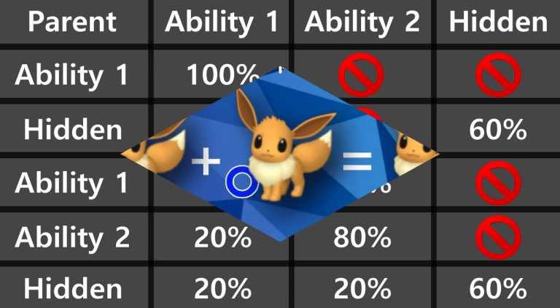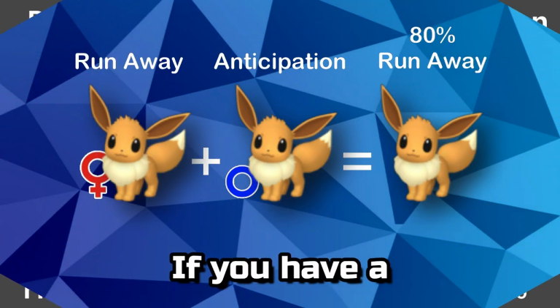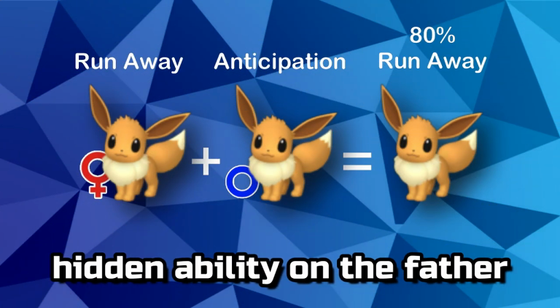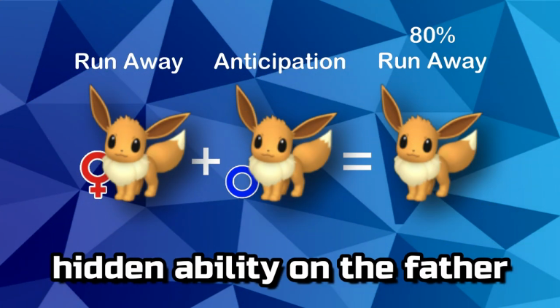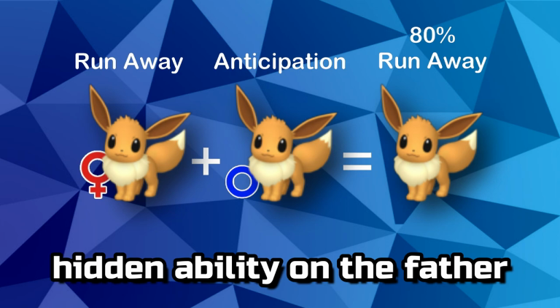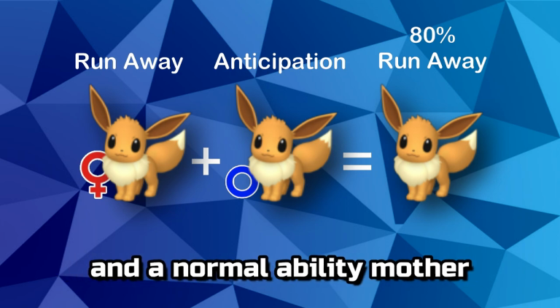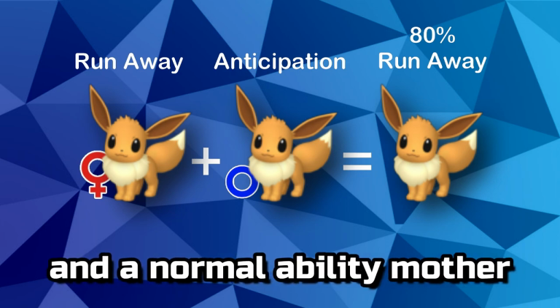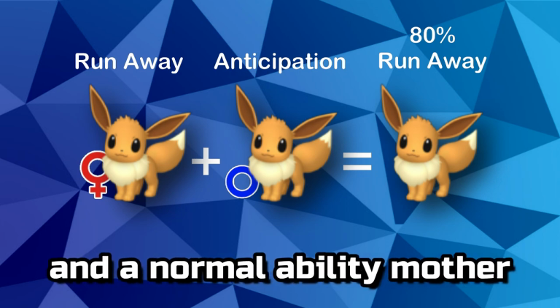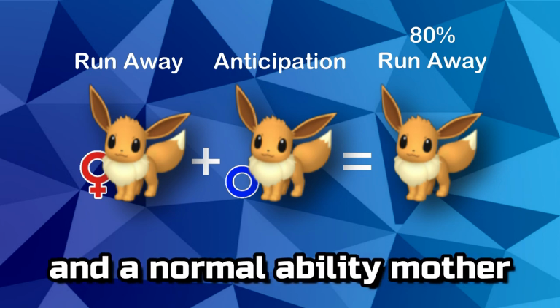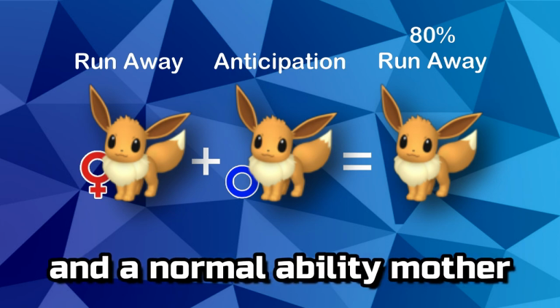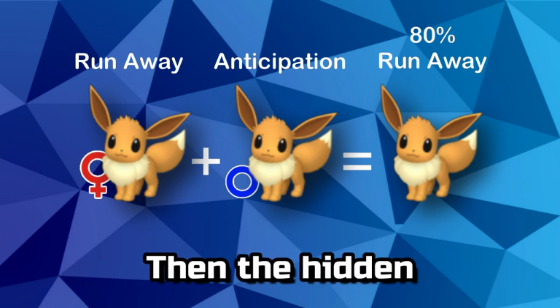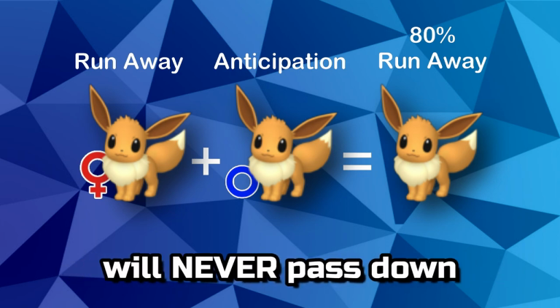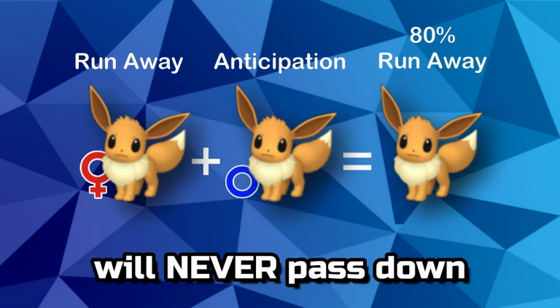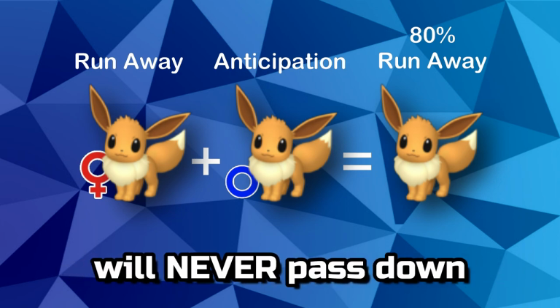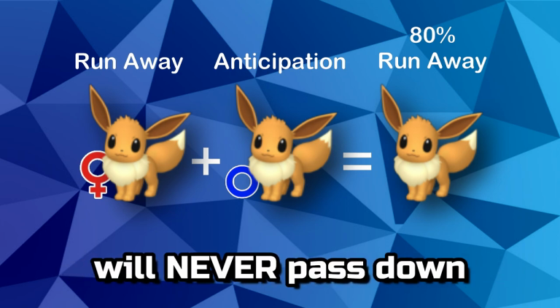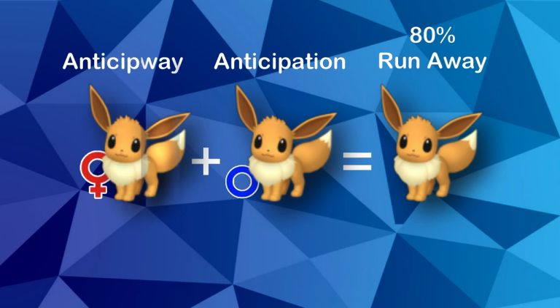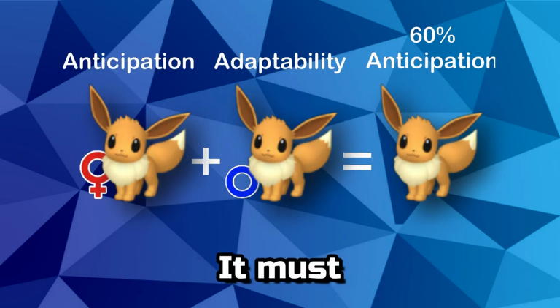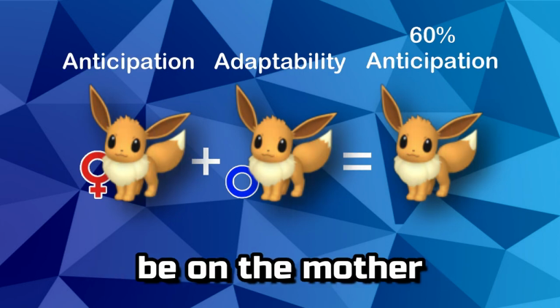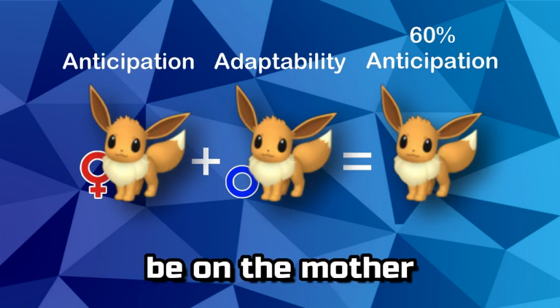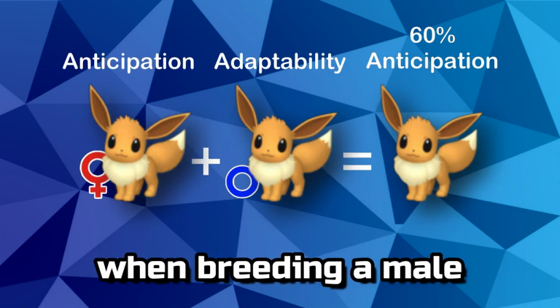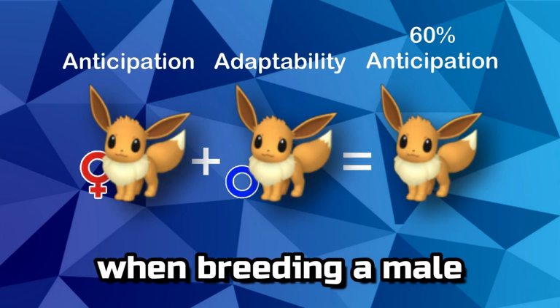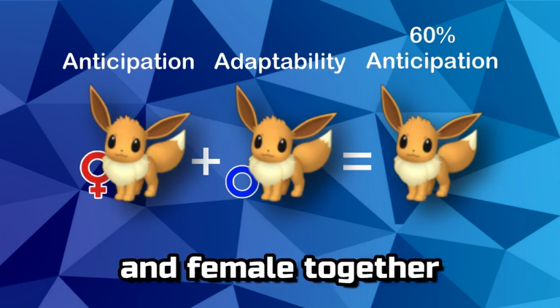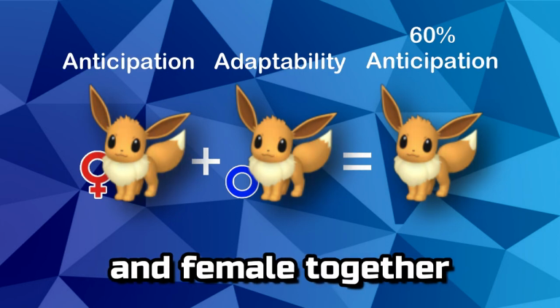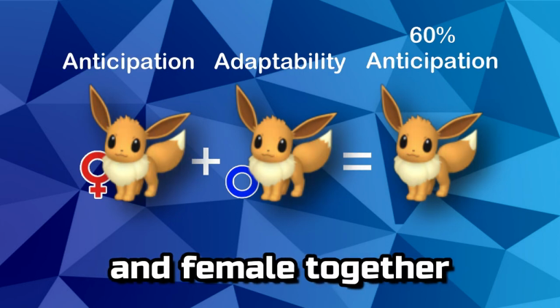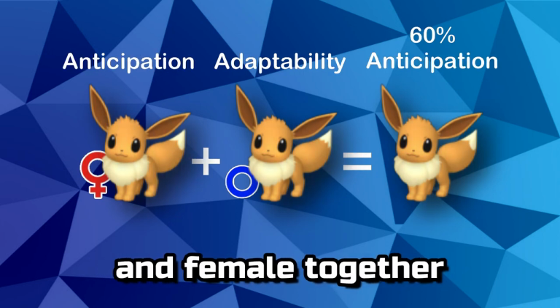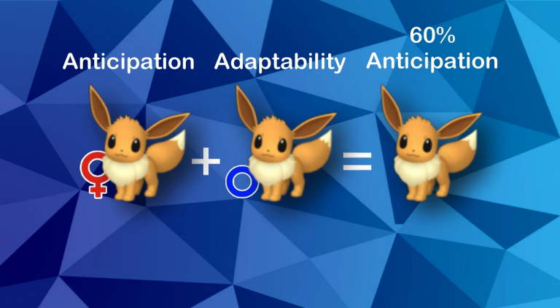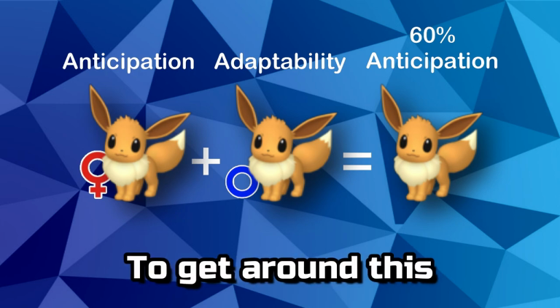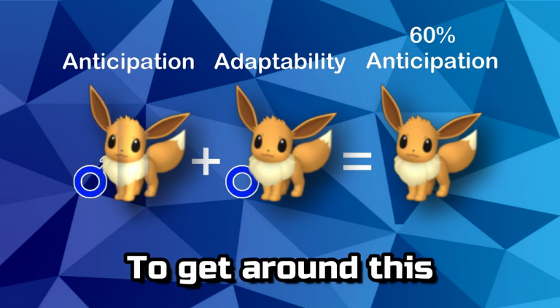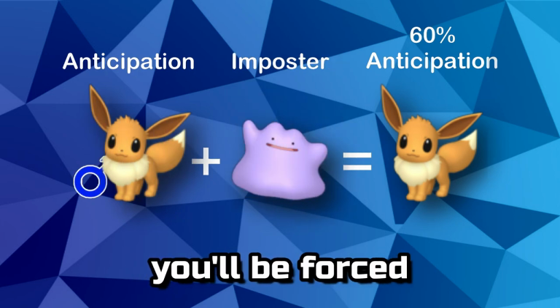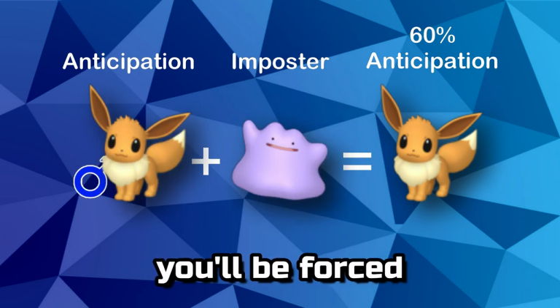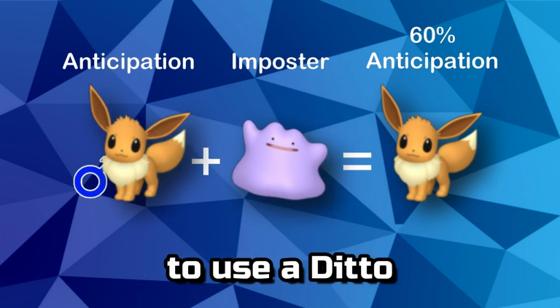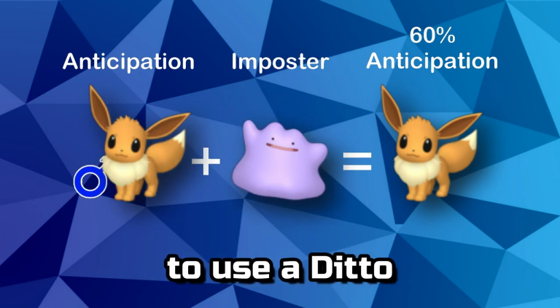If you have a hidden ability on the father and a normal ability mother, then the hidden will never pass down. It must be on the mother when breeding a male and female together. To get around this, you'll be forced to use a Ditto.